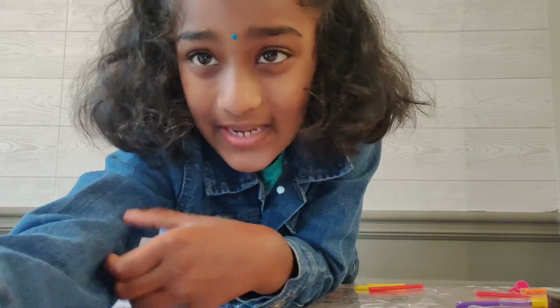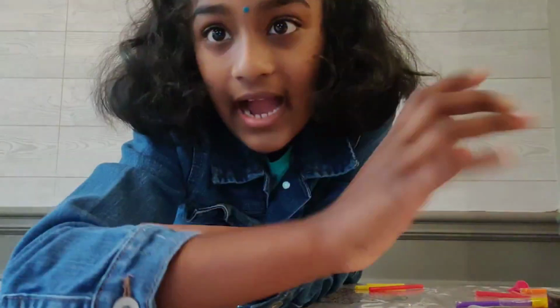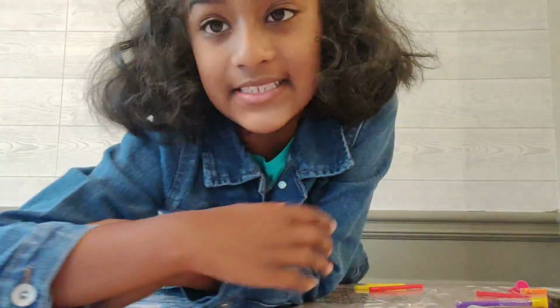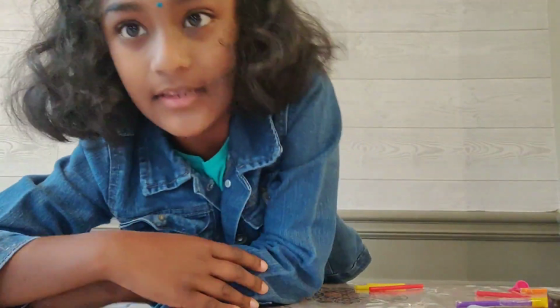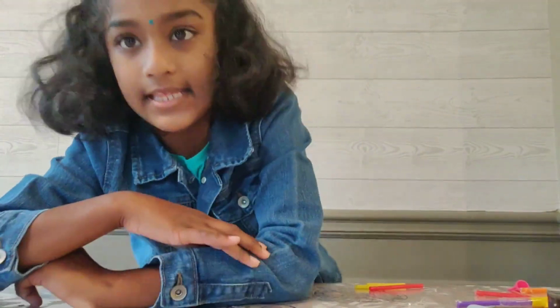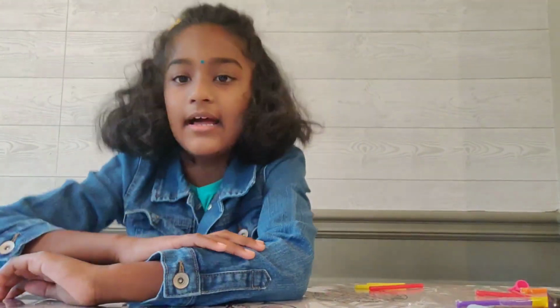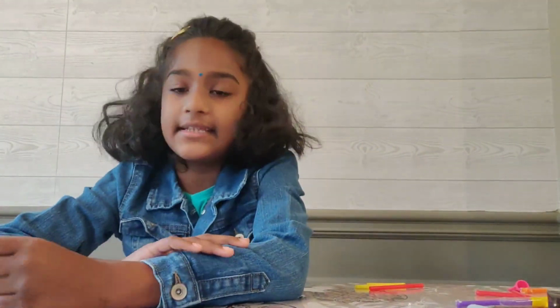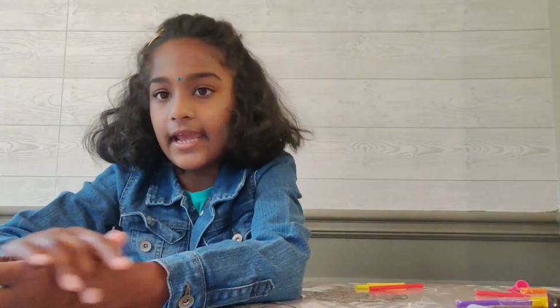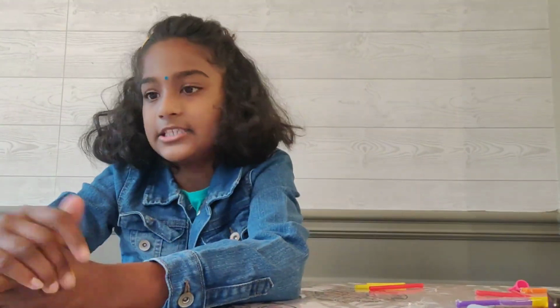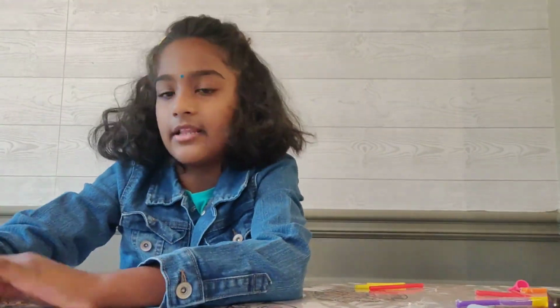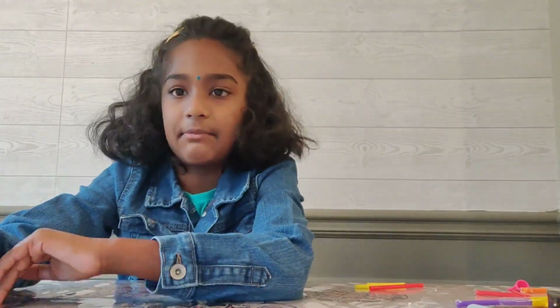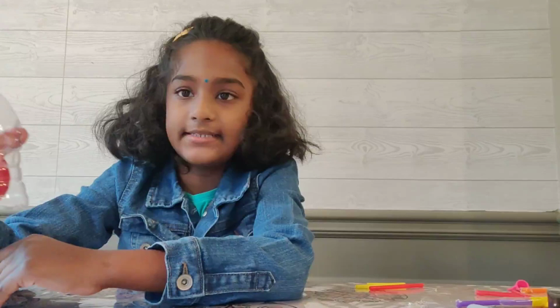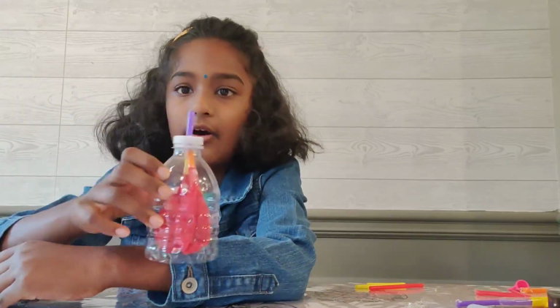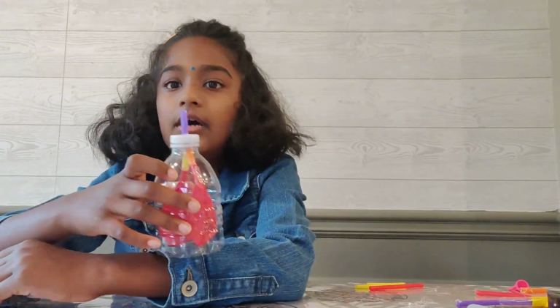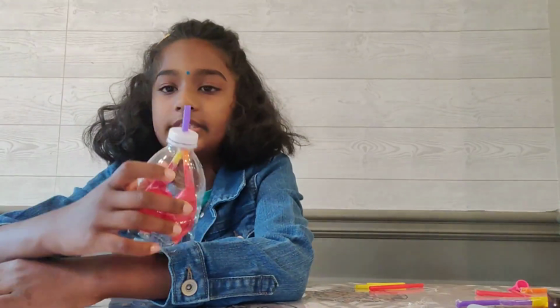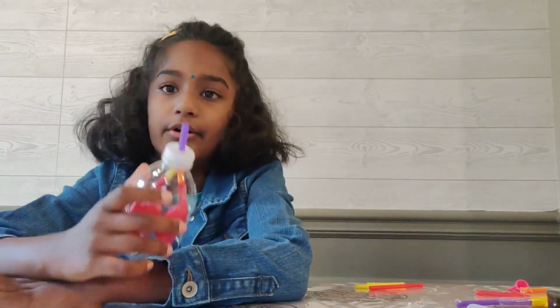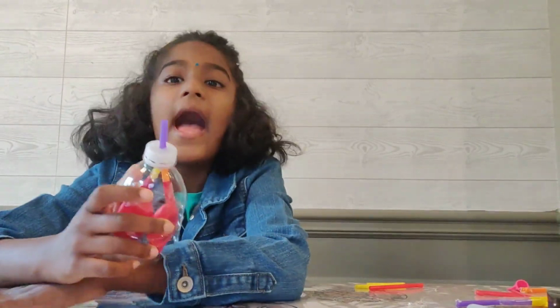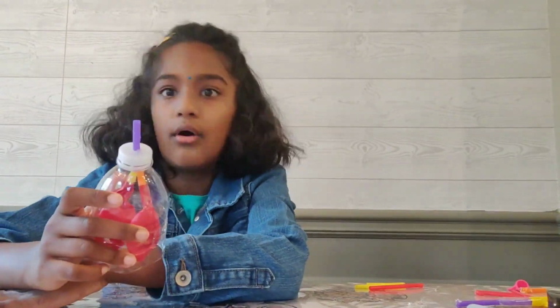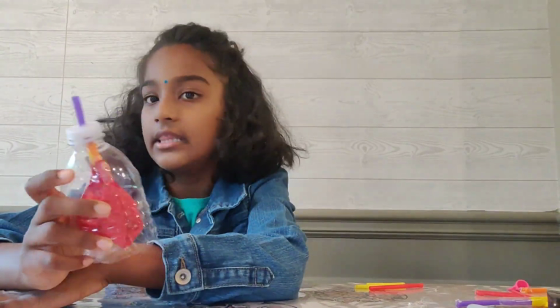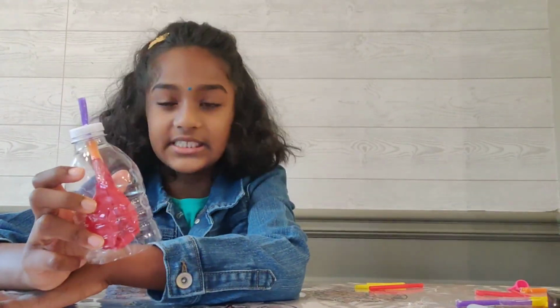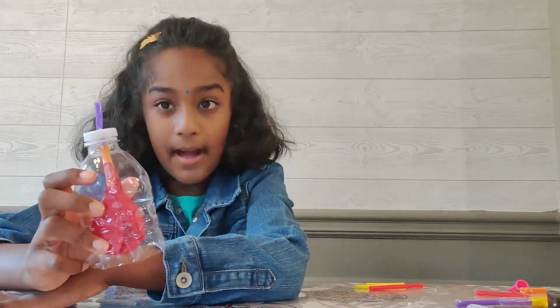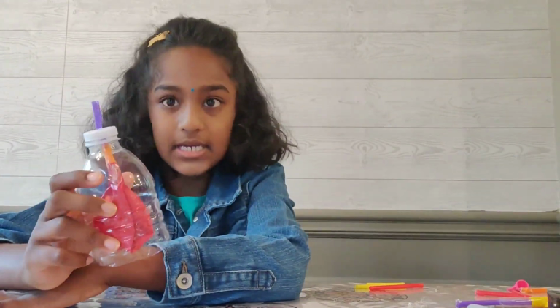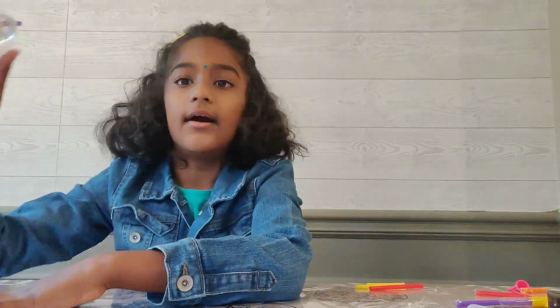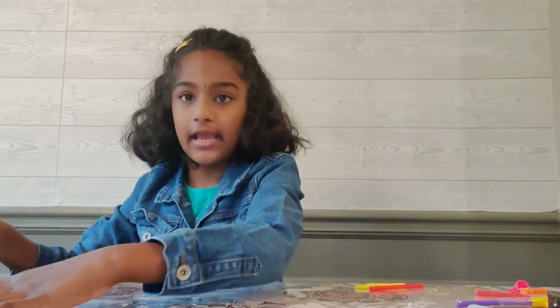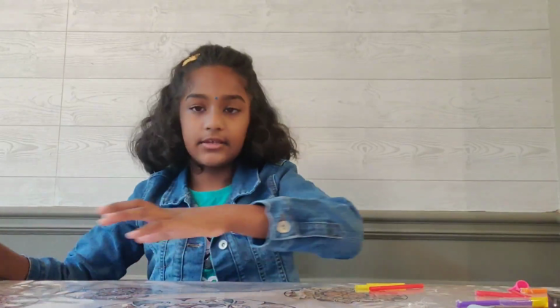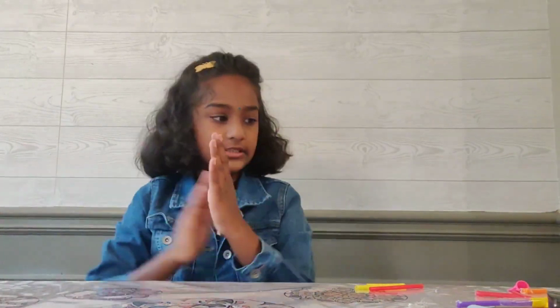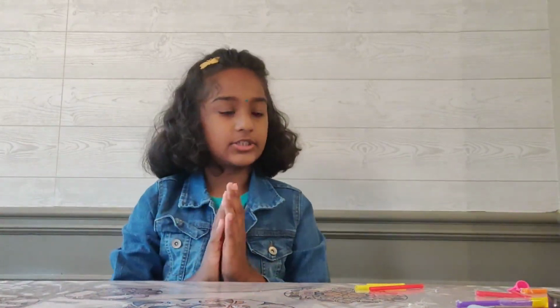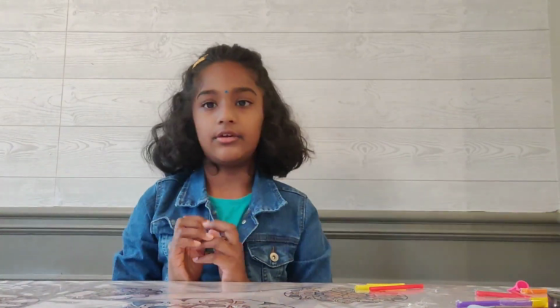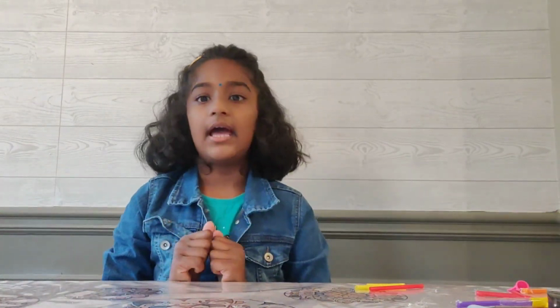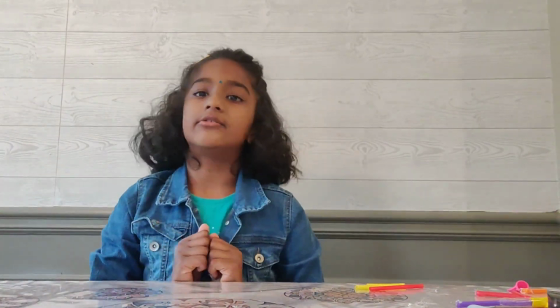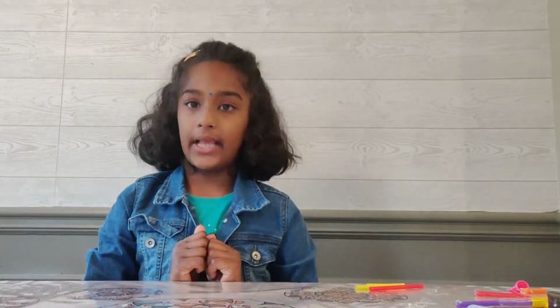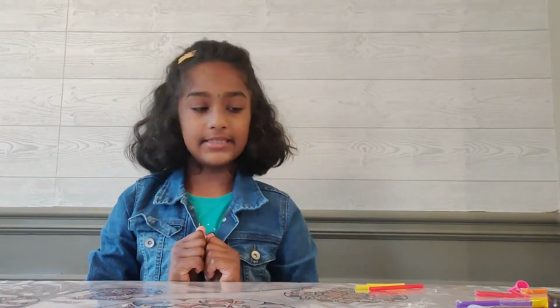Hi friends, my name is Nithya and today I made a small experiment at home which is called how the lungs pump. I'm going to show you how to make it.